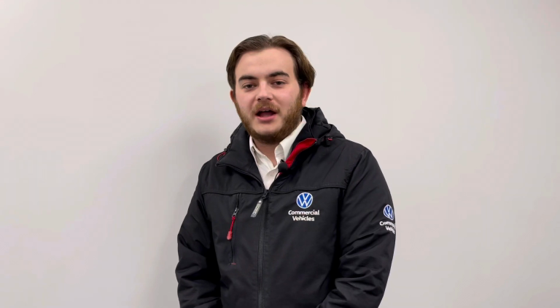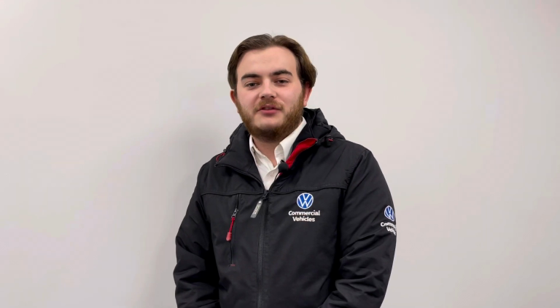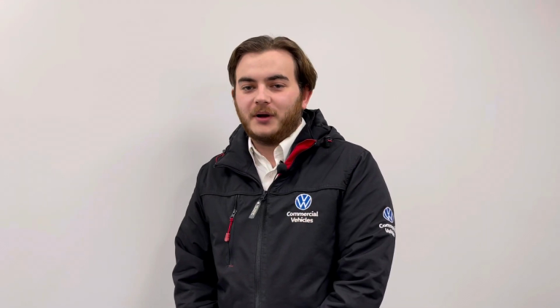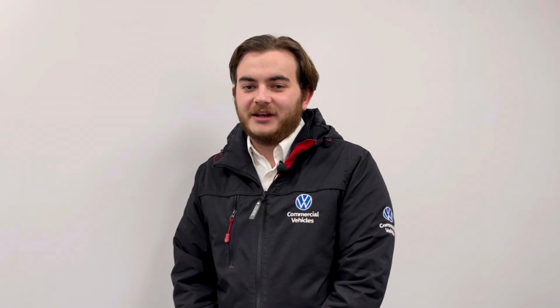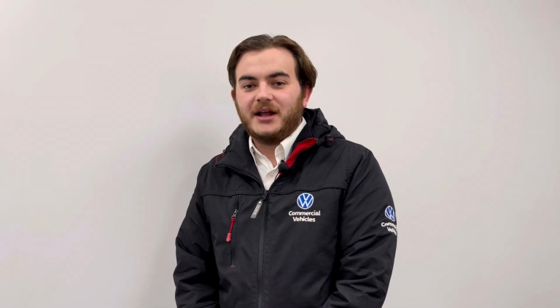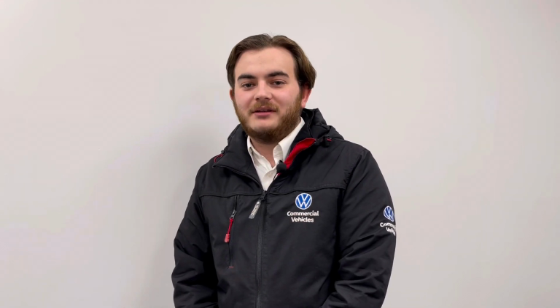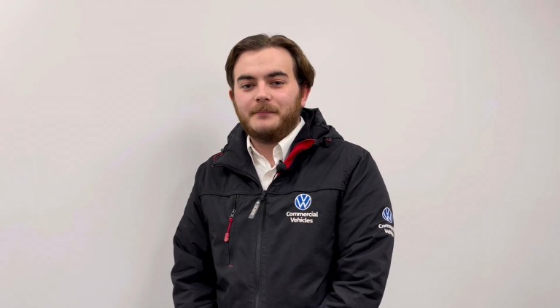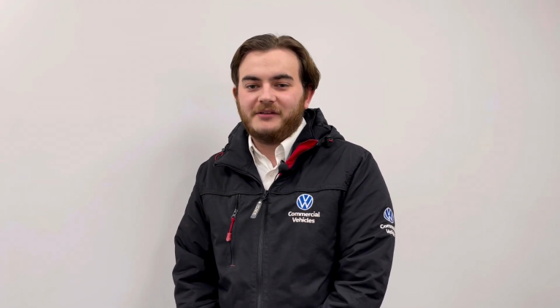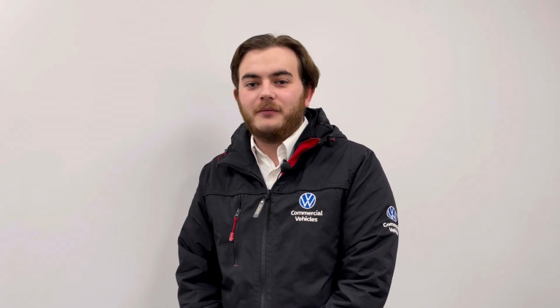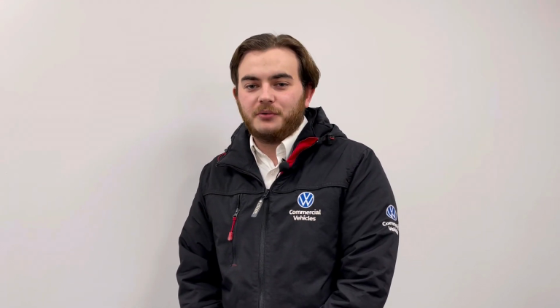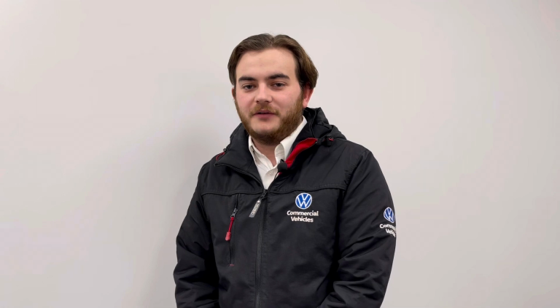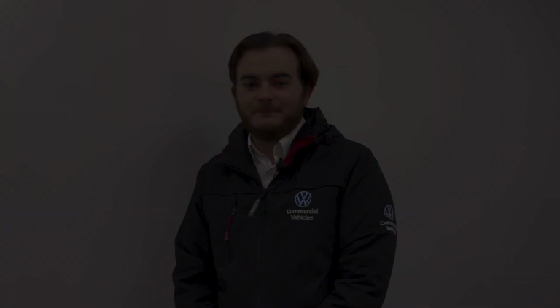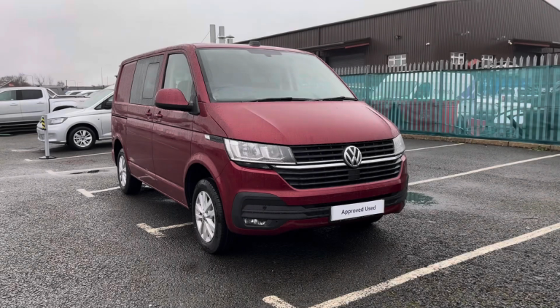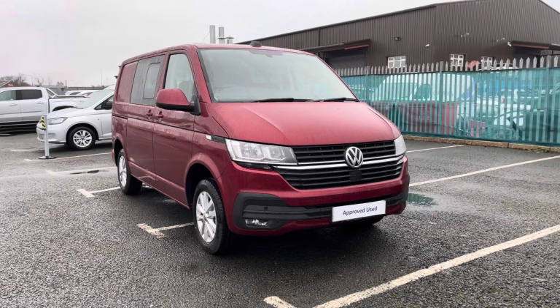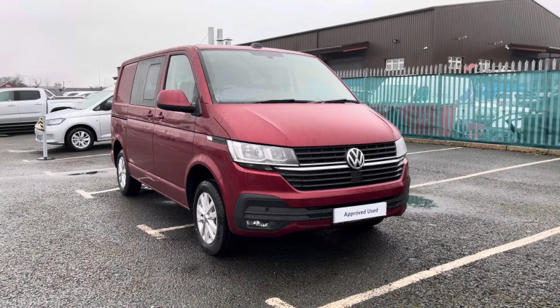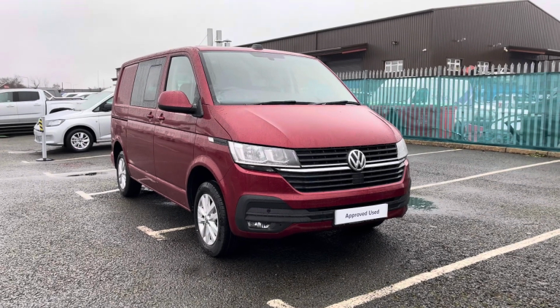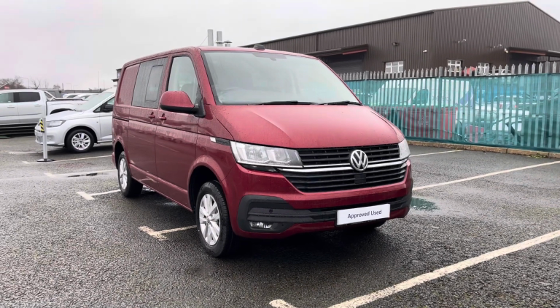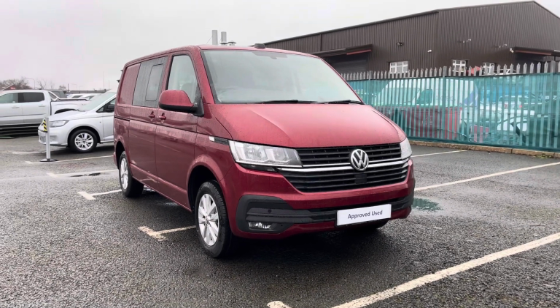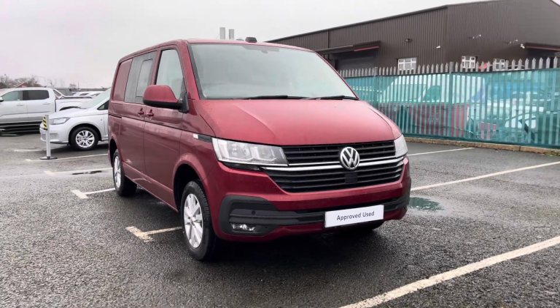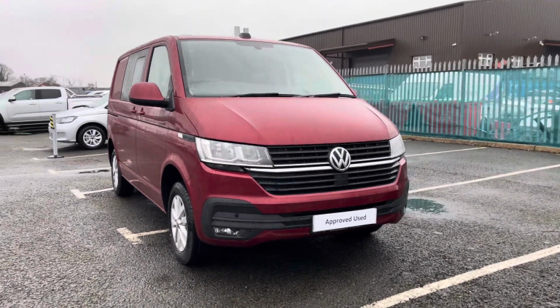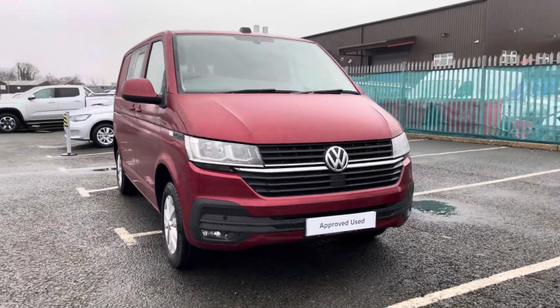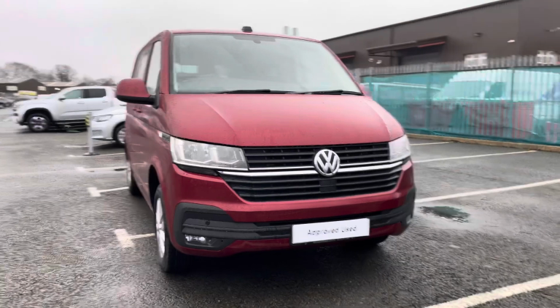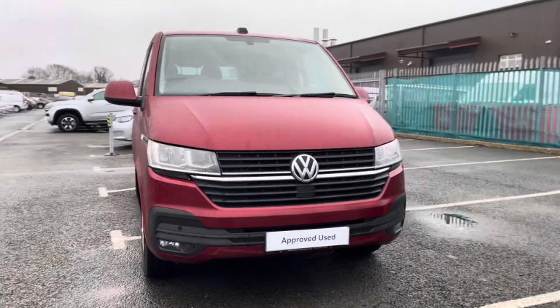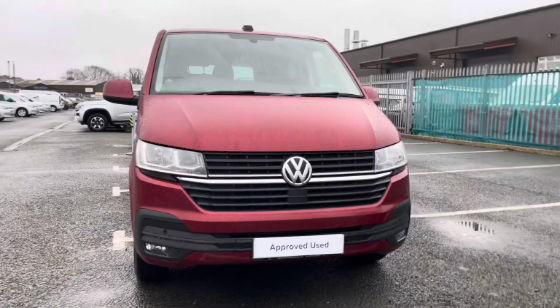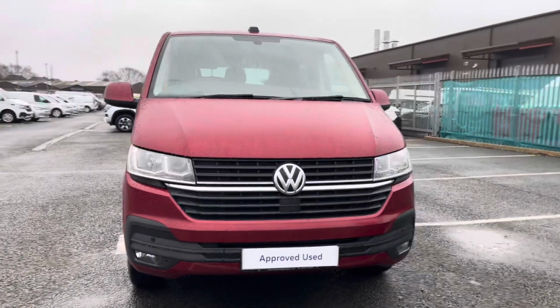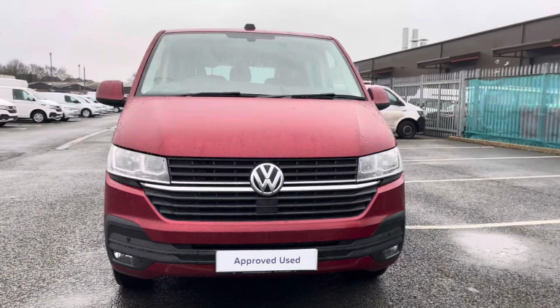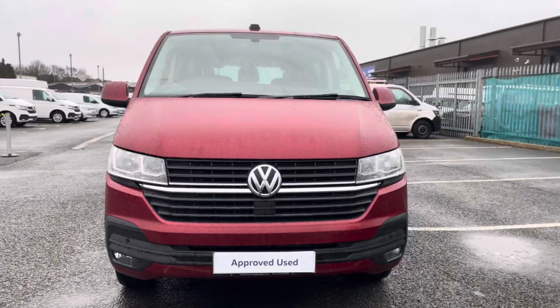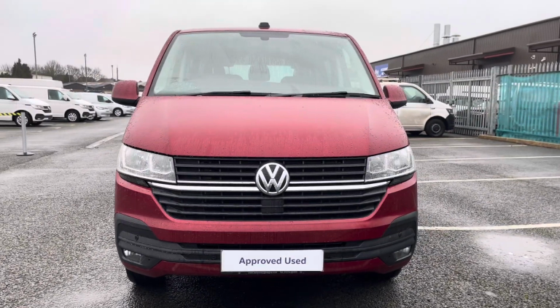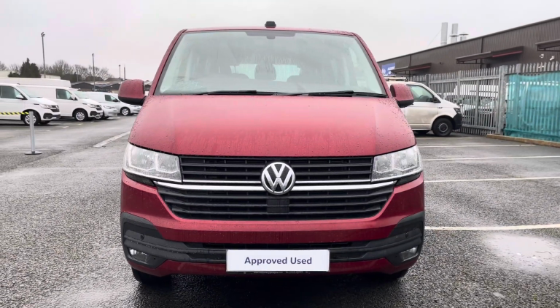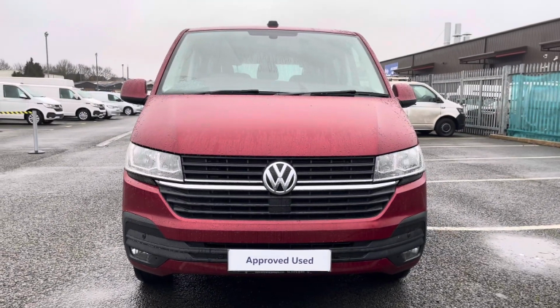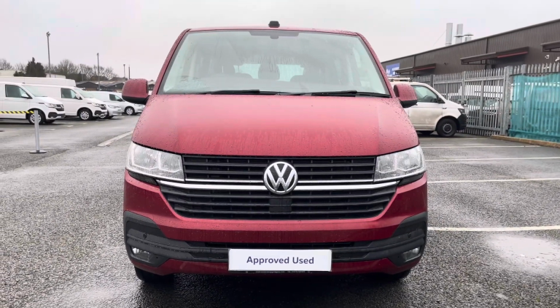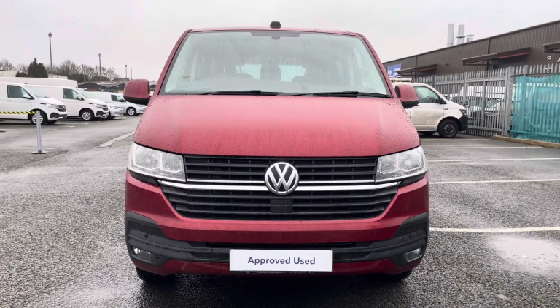Hi, I'm Reece from Volkswagen Van Centre in Wrexham and today I'm going to be taking you around this approved used vehicle. This particular vehicle is the Volkswagen Highline Transporter Combi, finished in Fortana red metallic paint, which is the first additional option I'd like to show you on this vehicle.